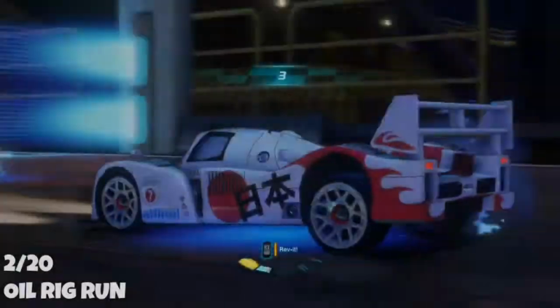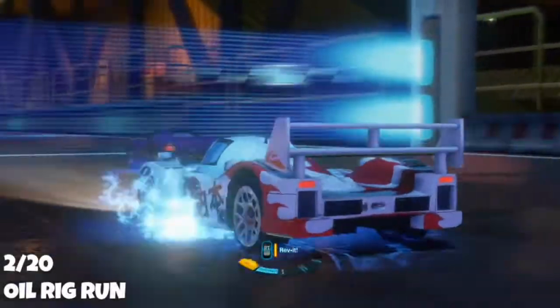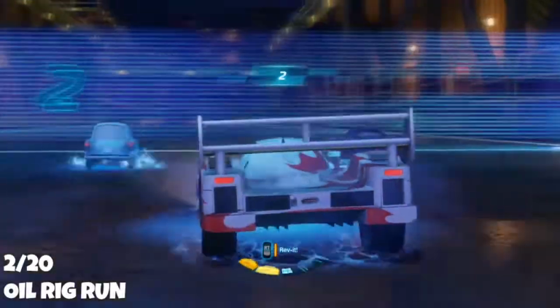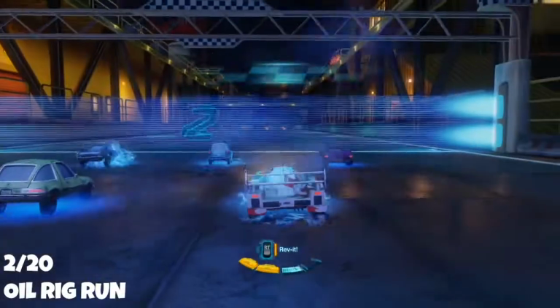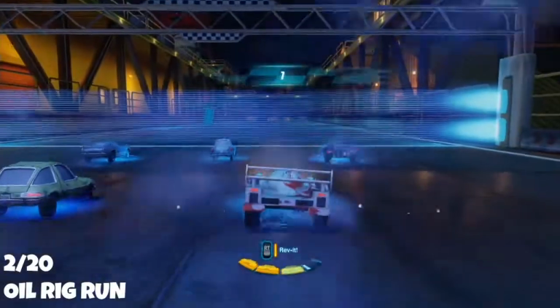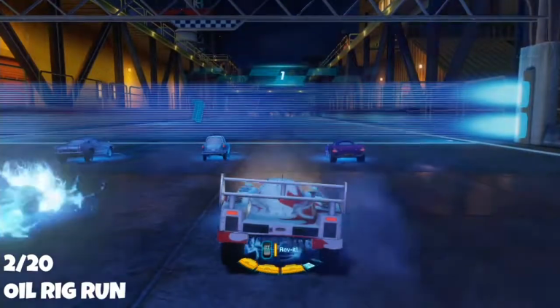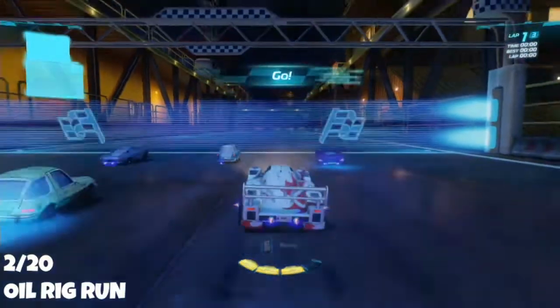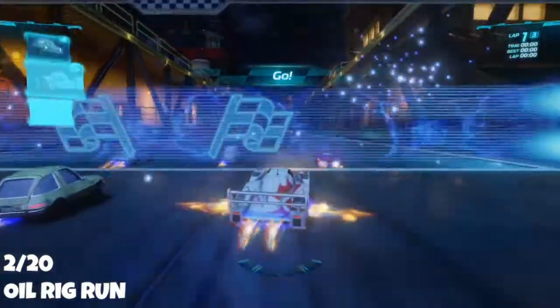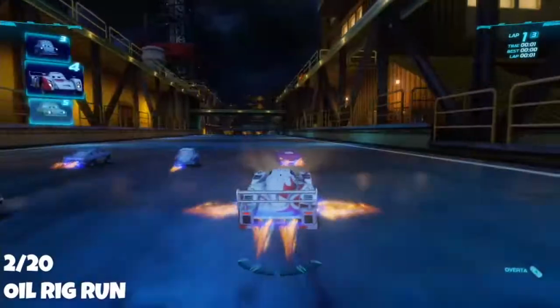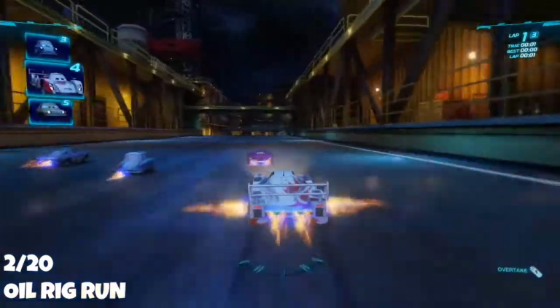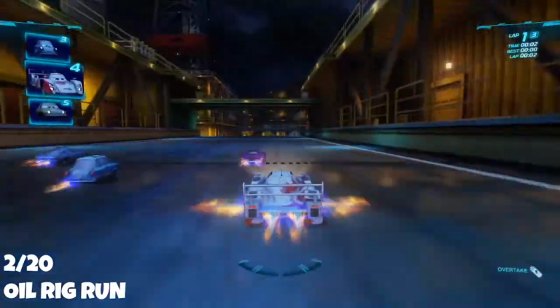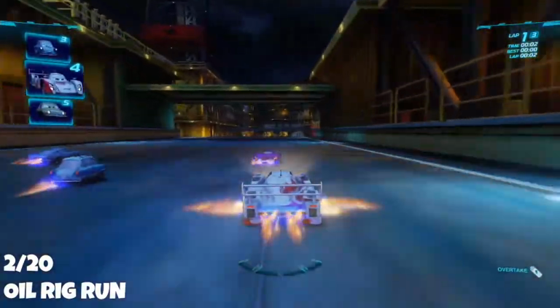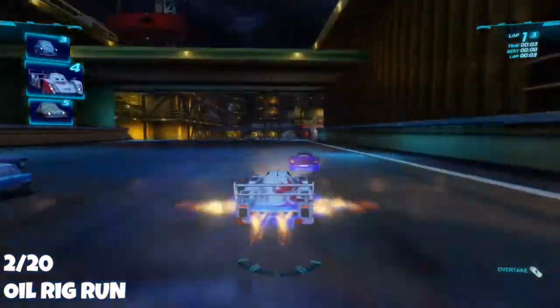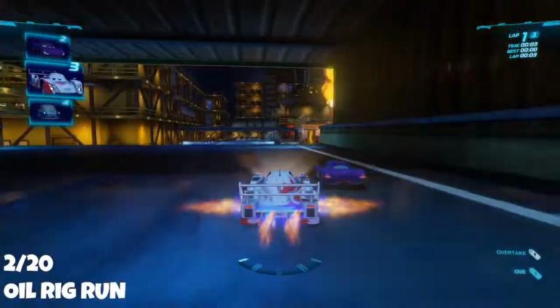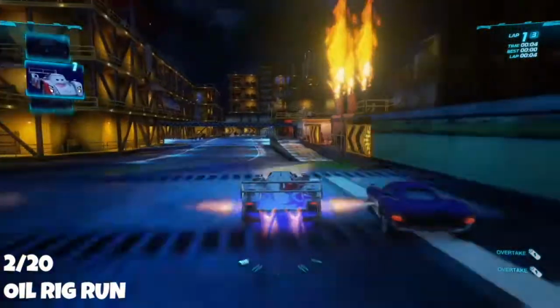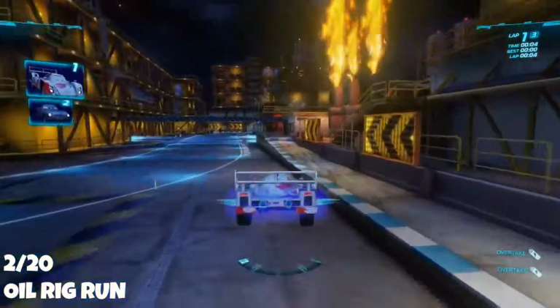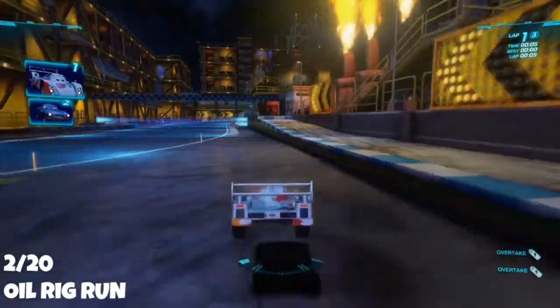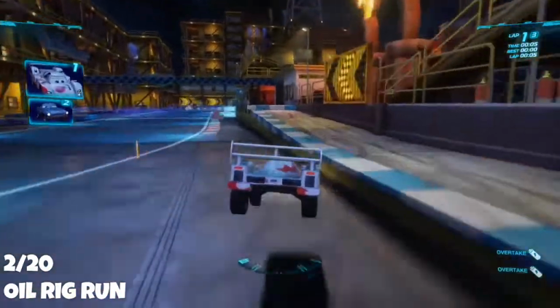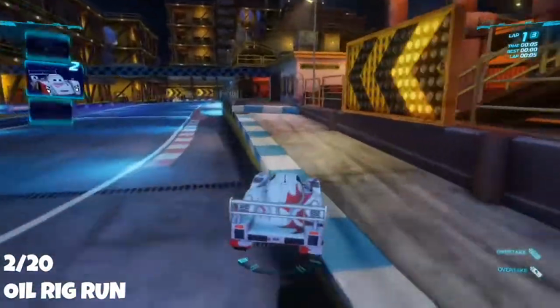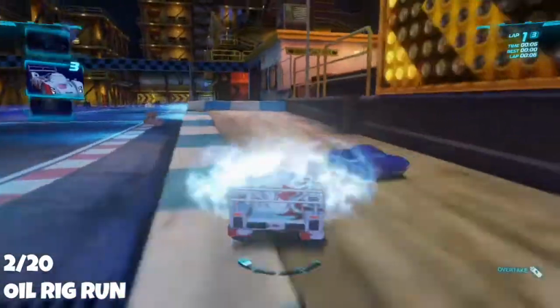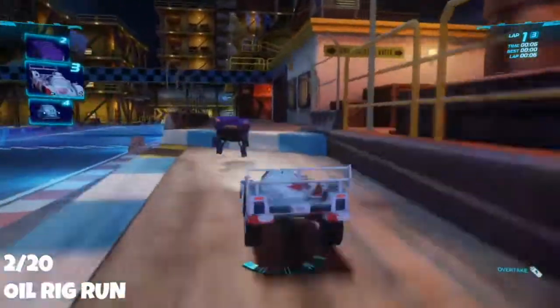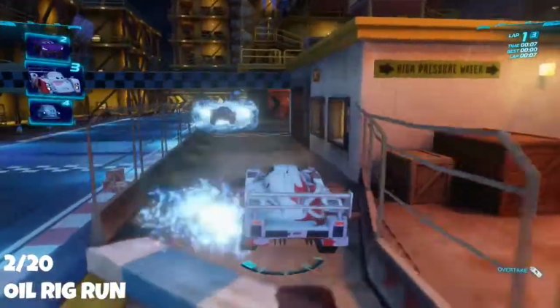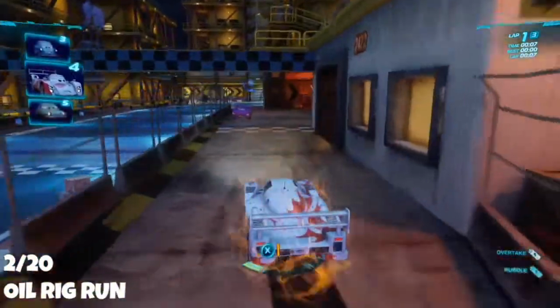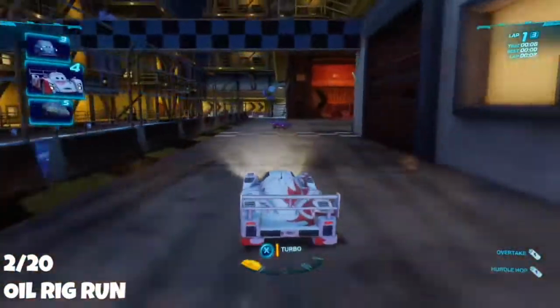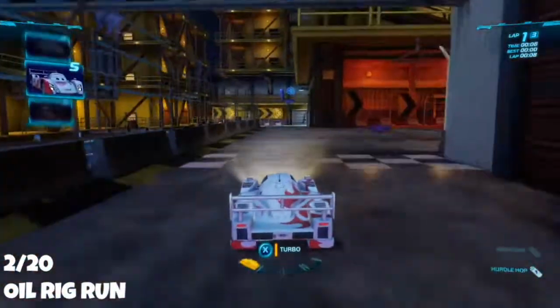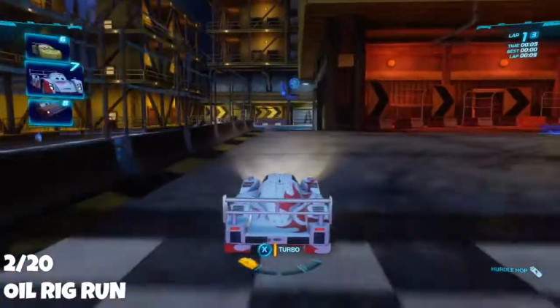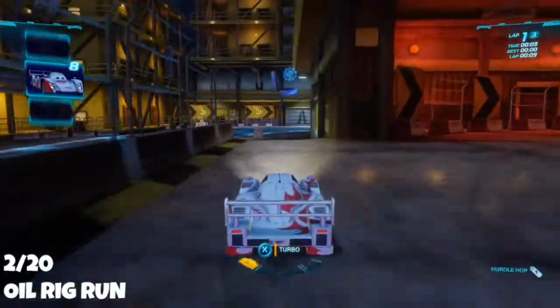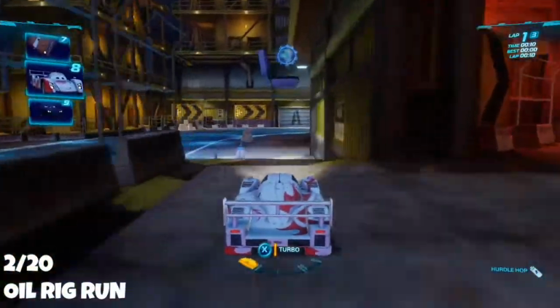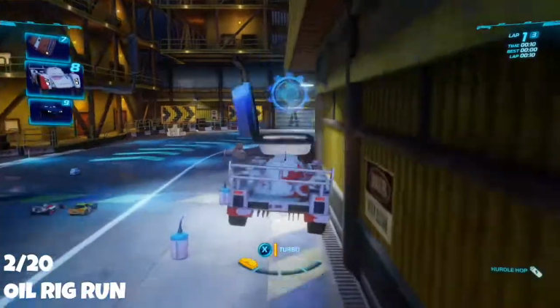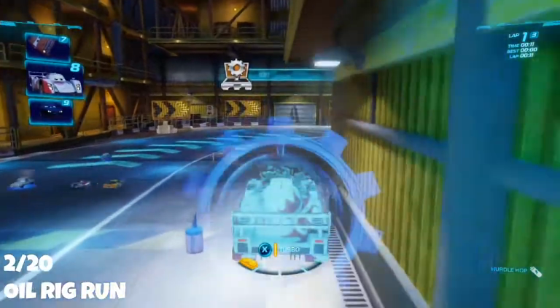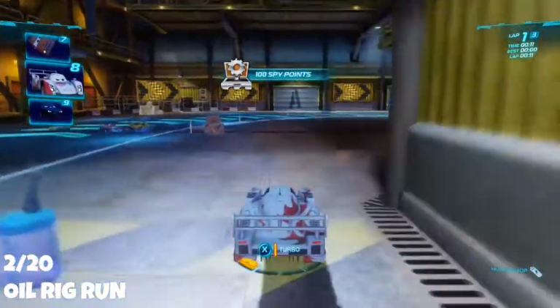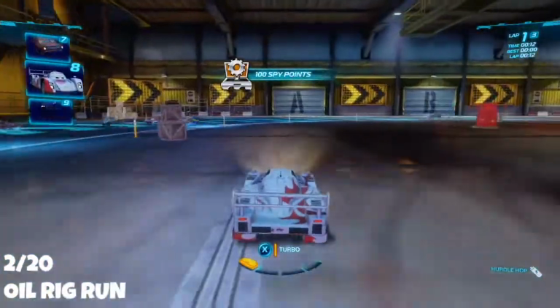The next track is Oil Rig Run. Start the race and drop down this little platform. You'll see the raised ledge on the right — jump up to that and drive down it. You should see it ahead of you, and all you need to do is a little jump and you have it.